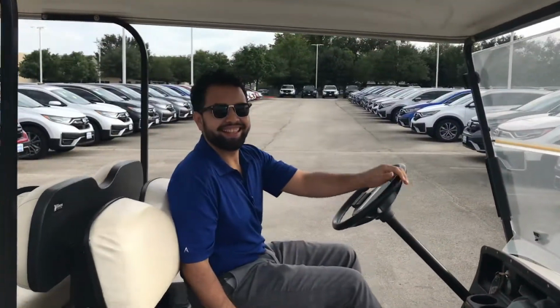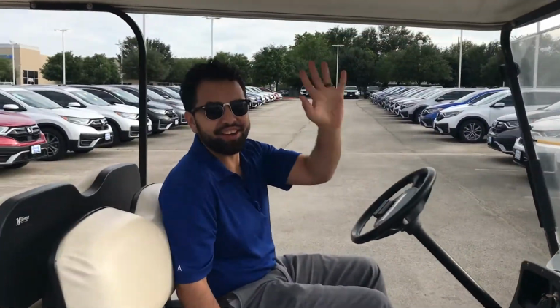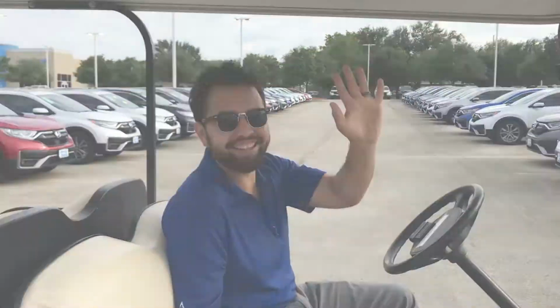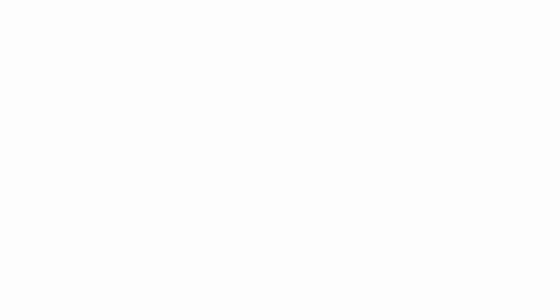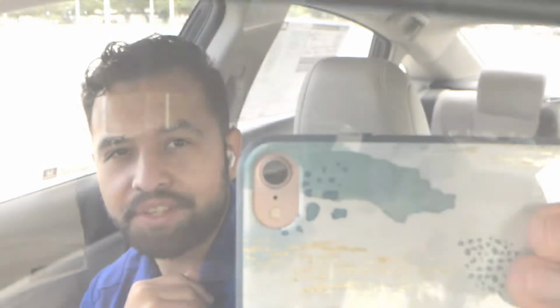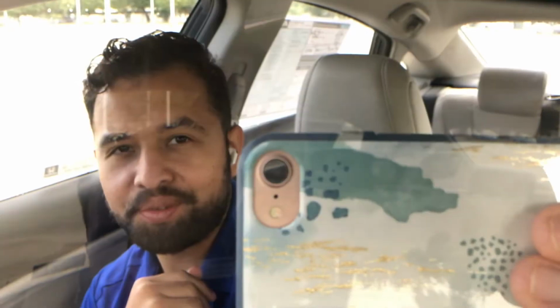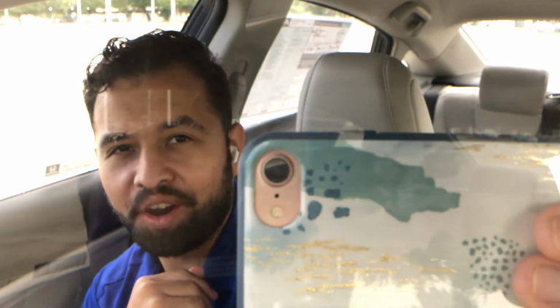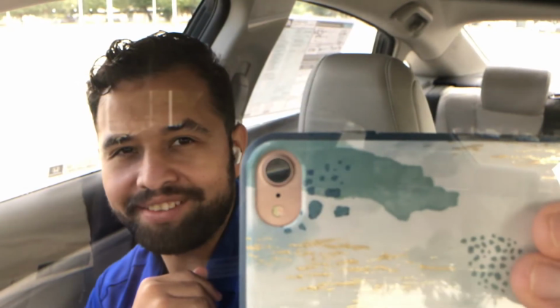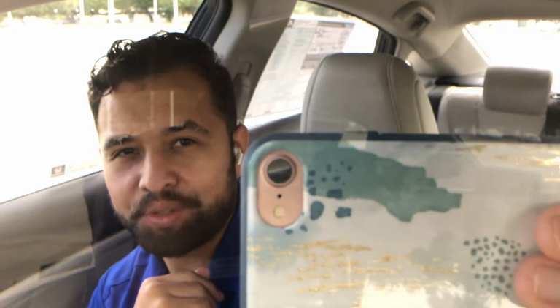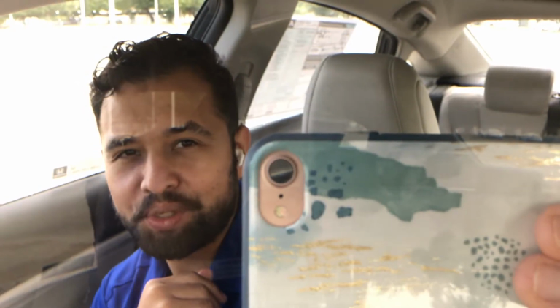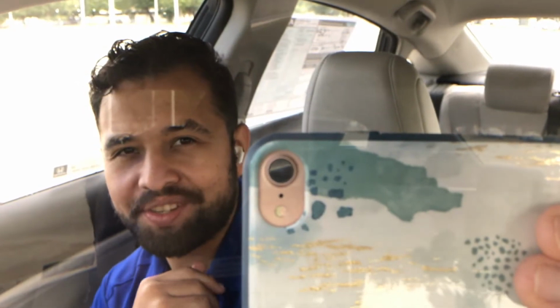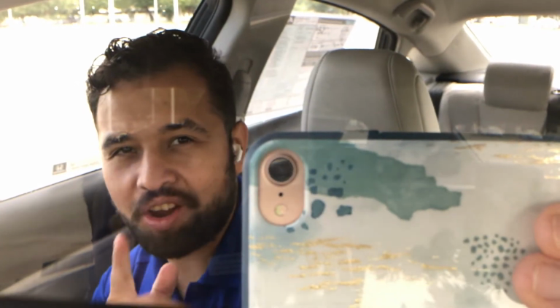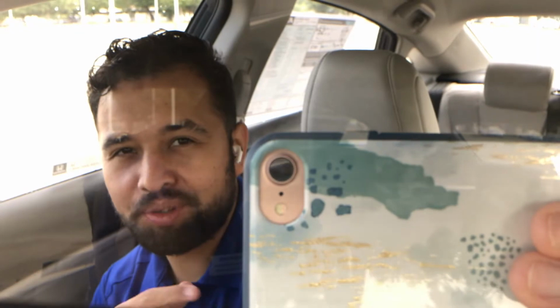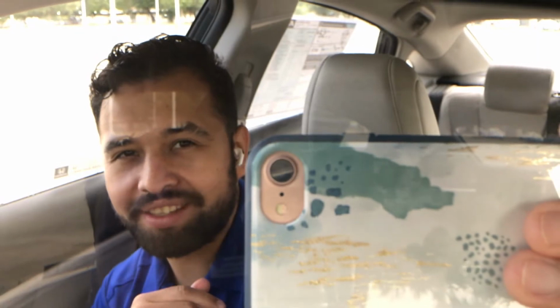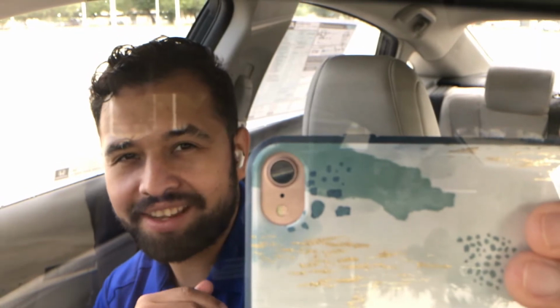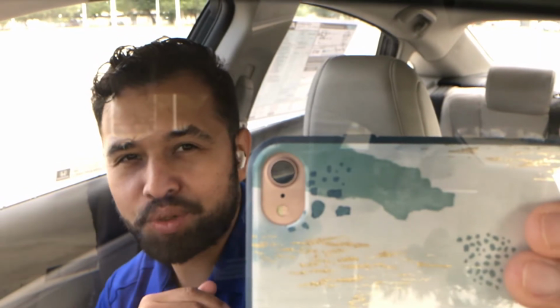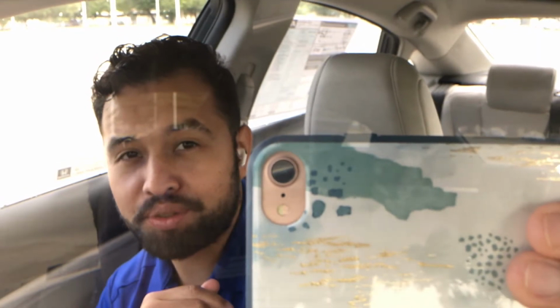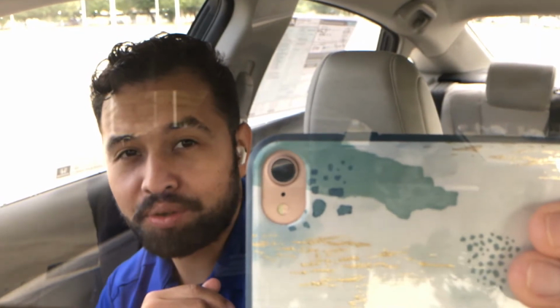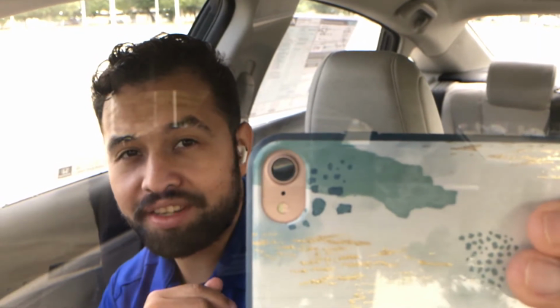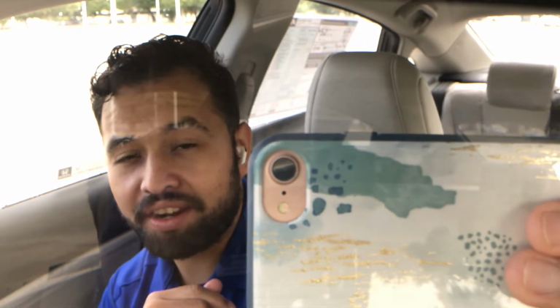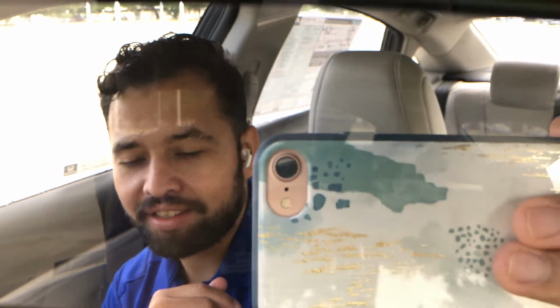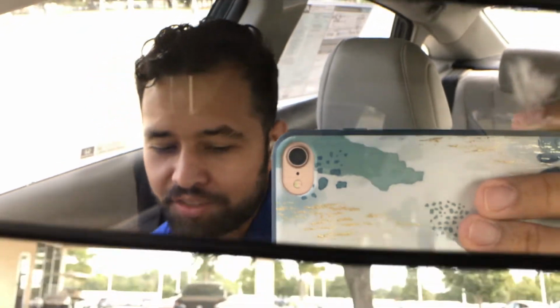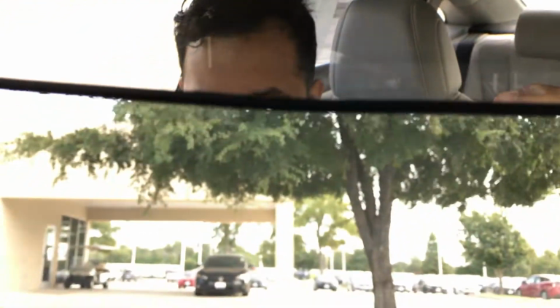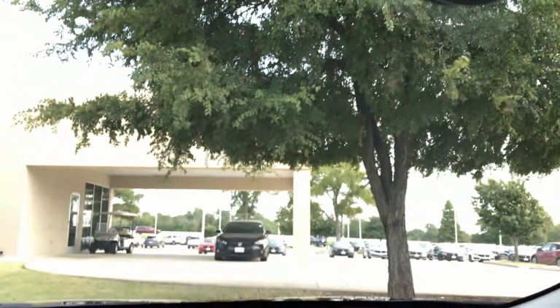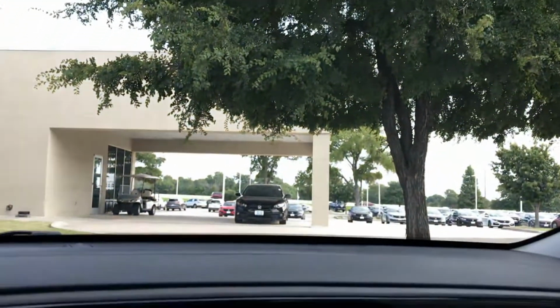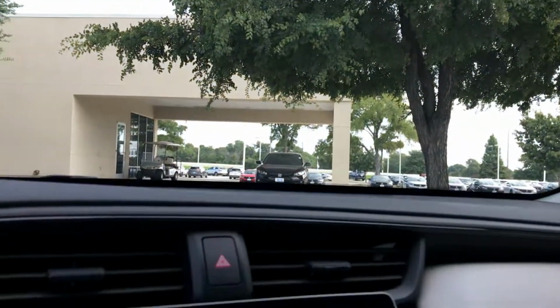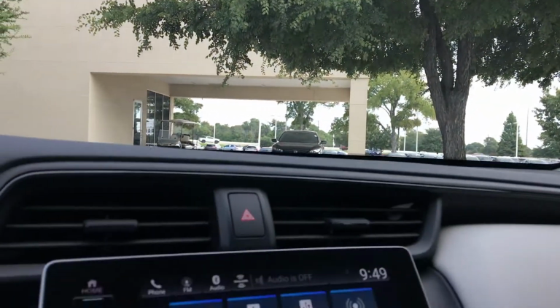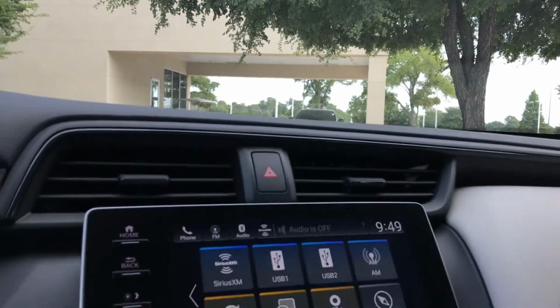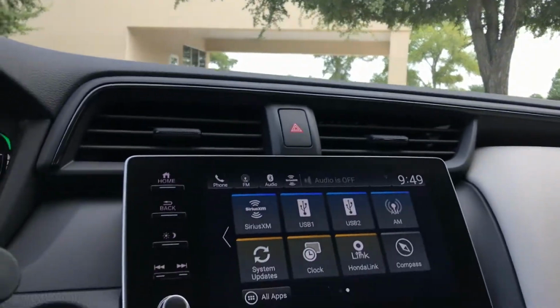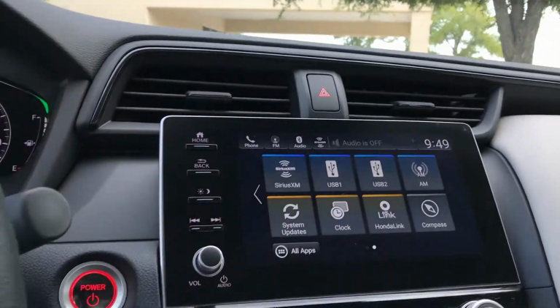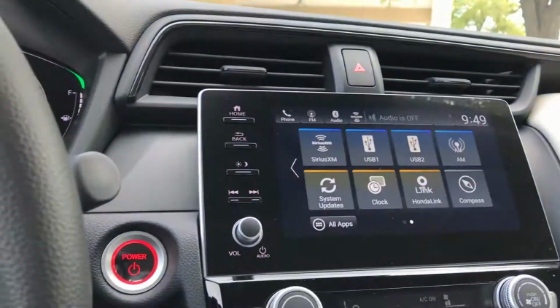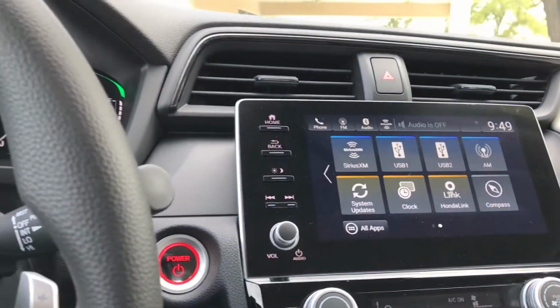Hey there, this is Andres with Howdy Honda. I want to introduce you to this awesome looking 2022 Honda Insight EX. This gorgeous vehicle is going to provide a lot of efficiency.